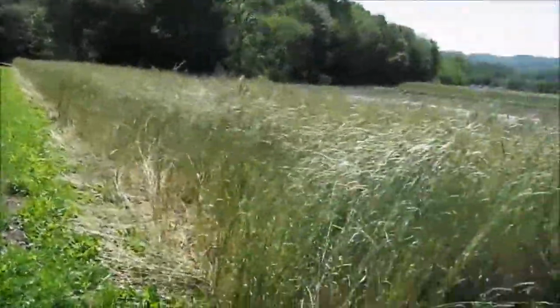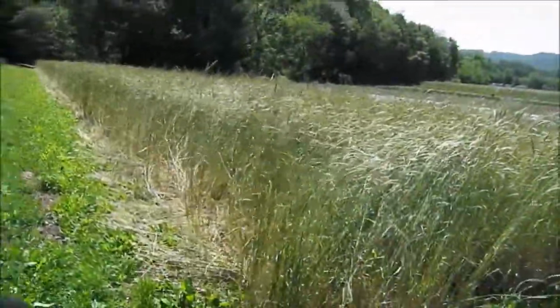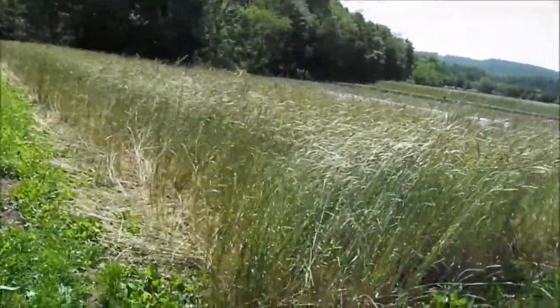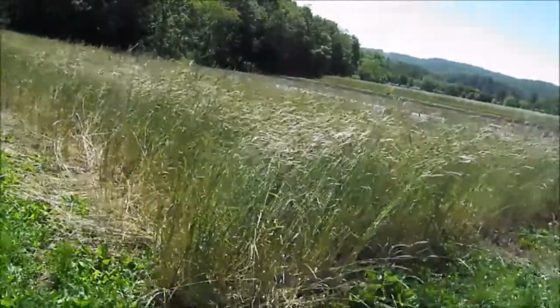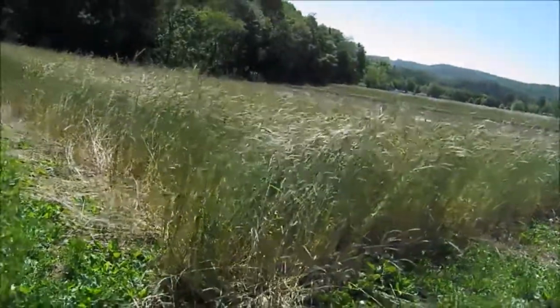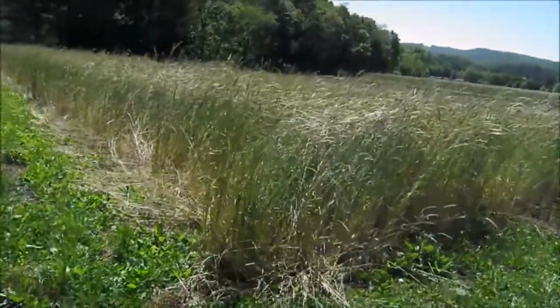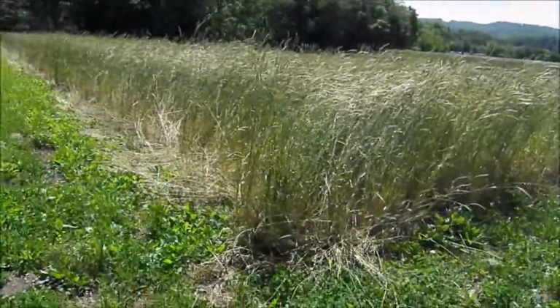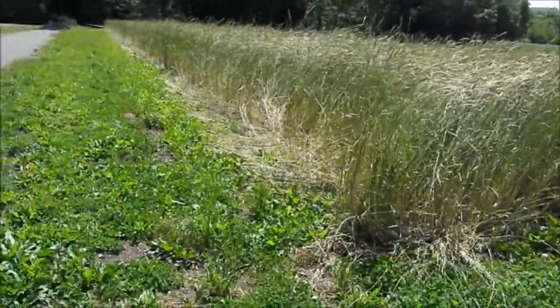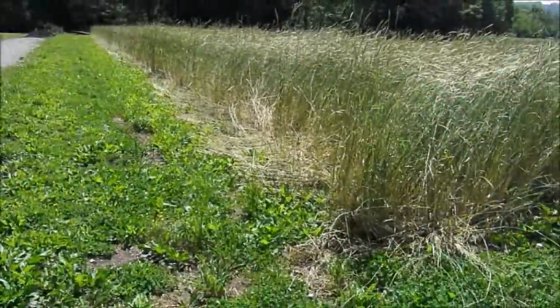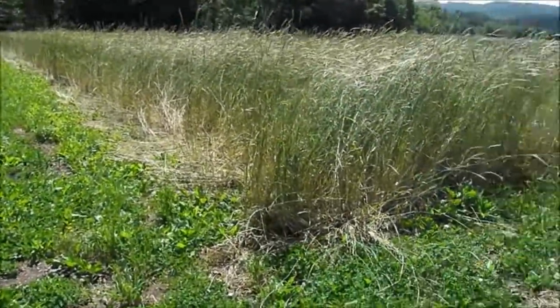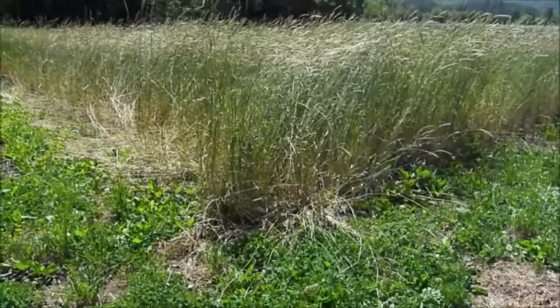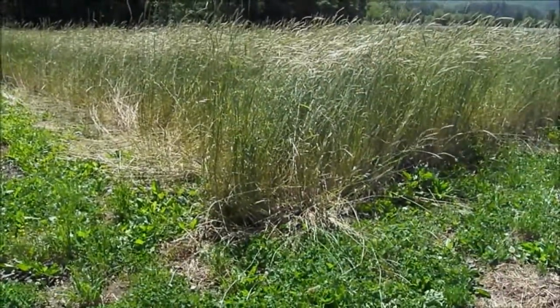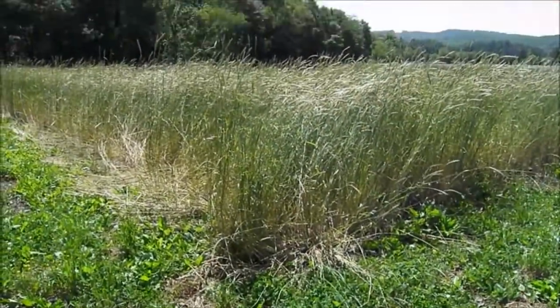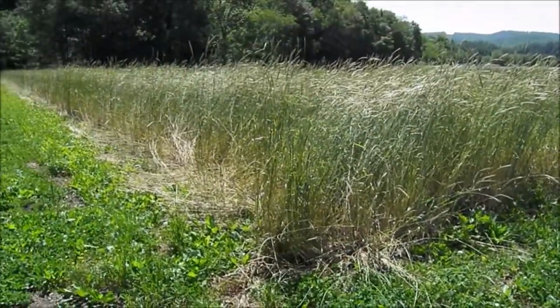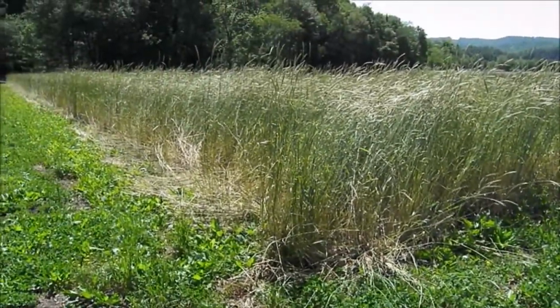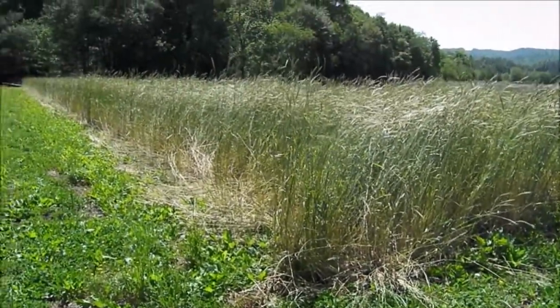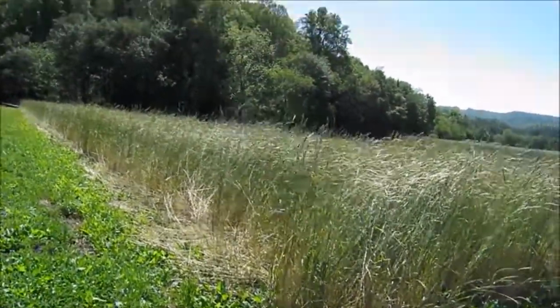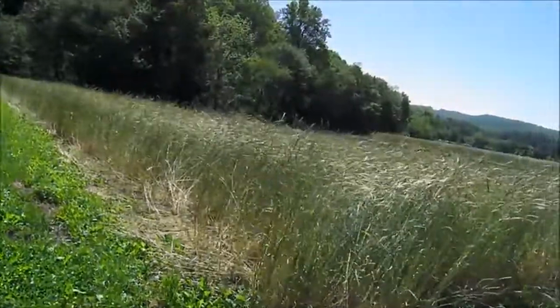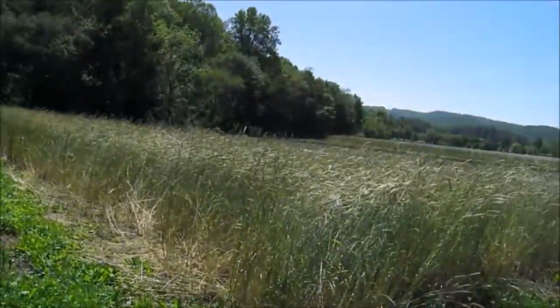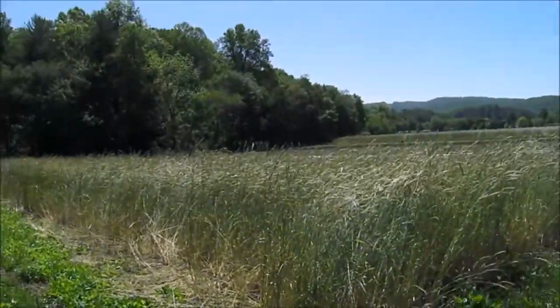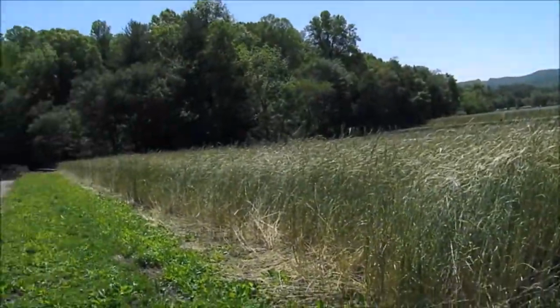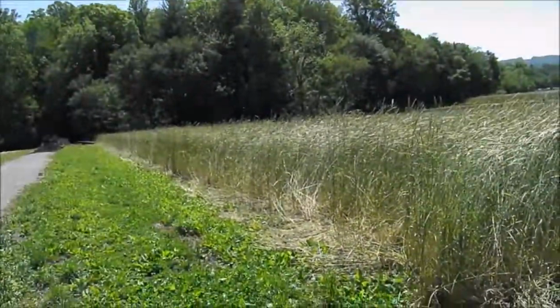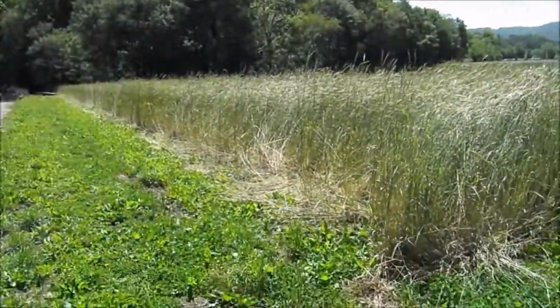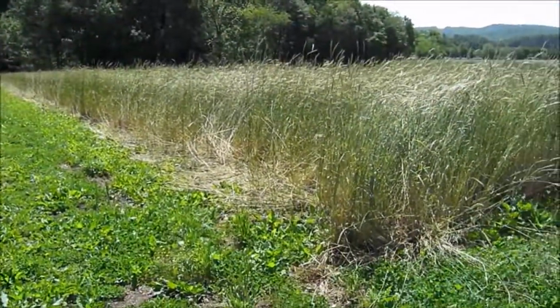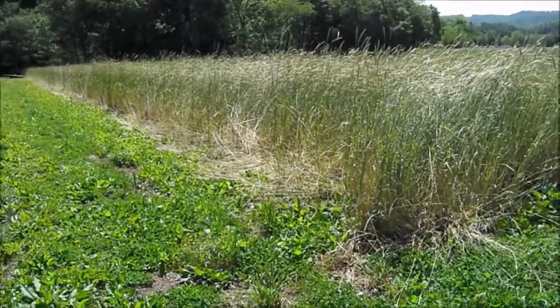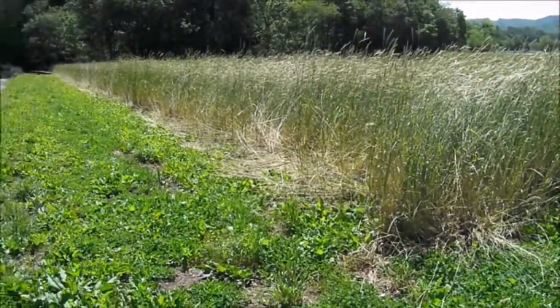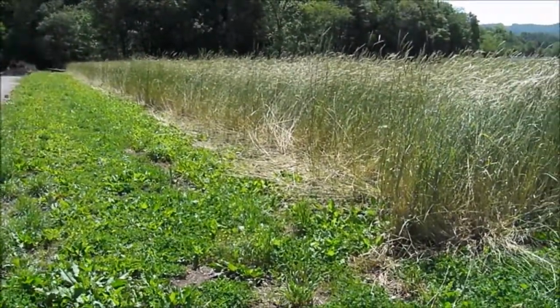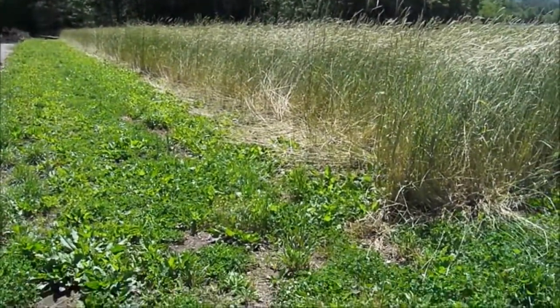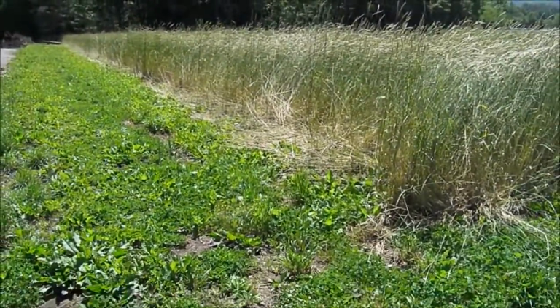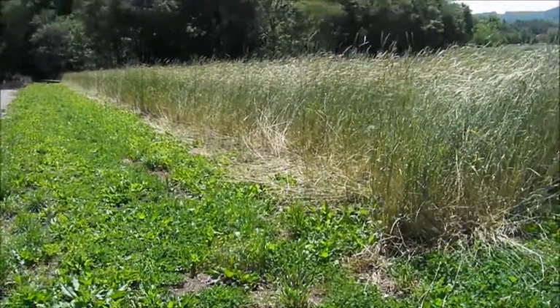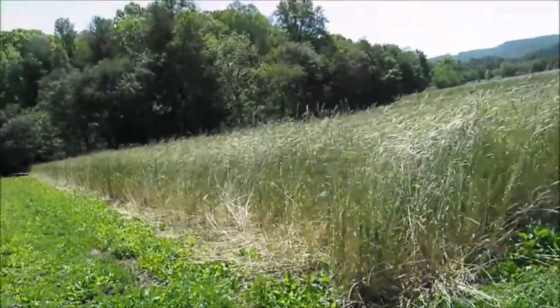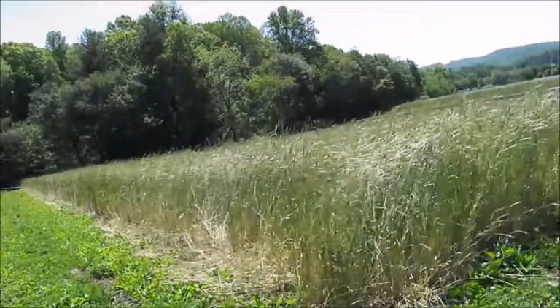I just broke ground and plowed this field up about a year ago, maybe even less. So there are still some perennial weeds in there from the sod.